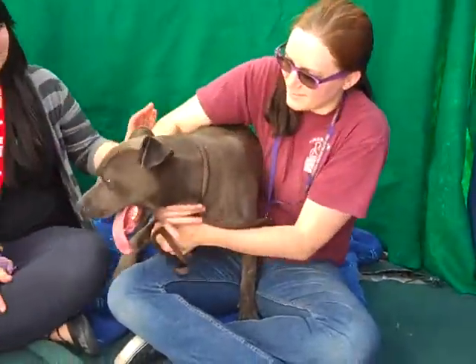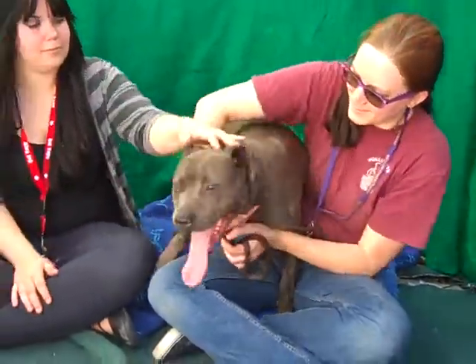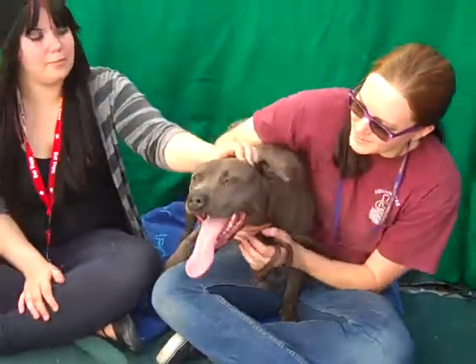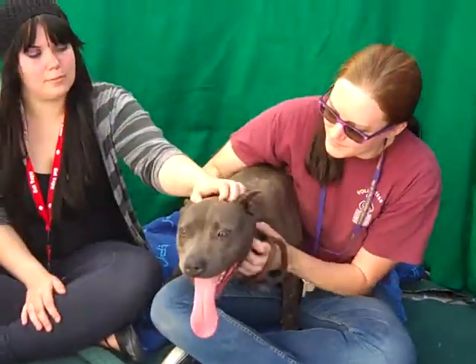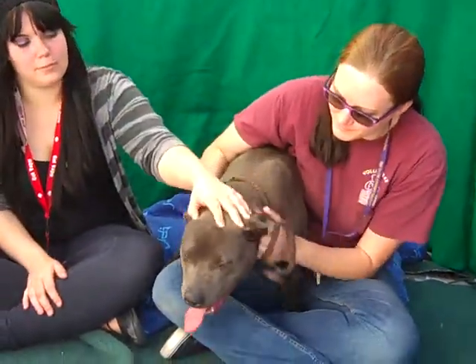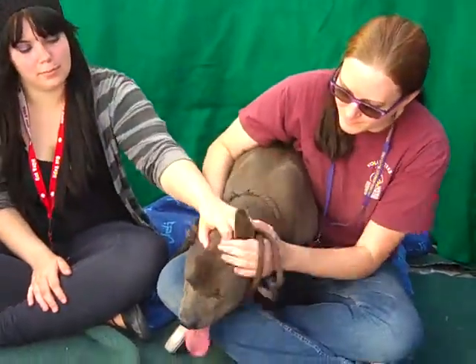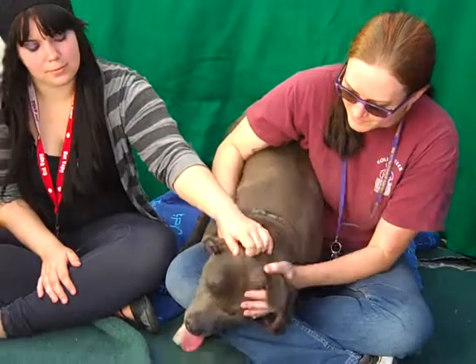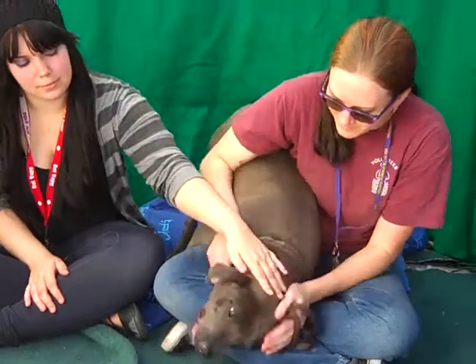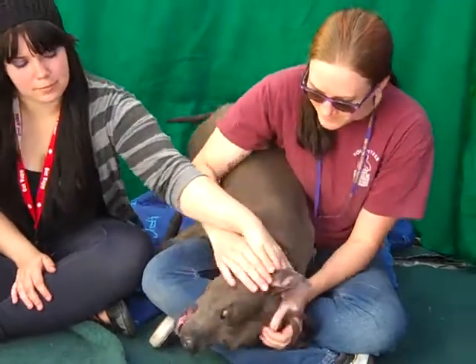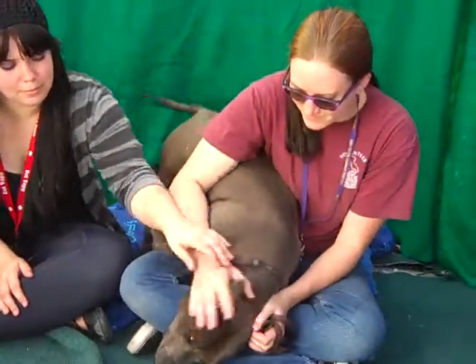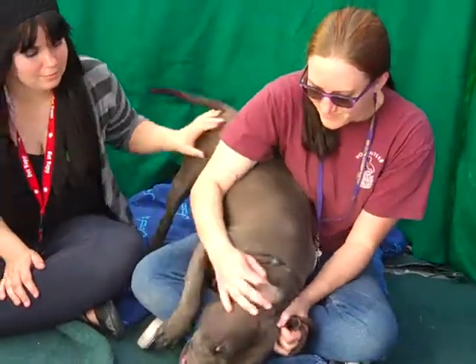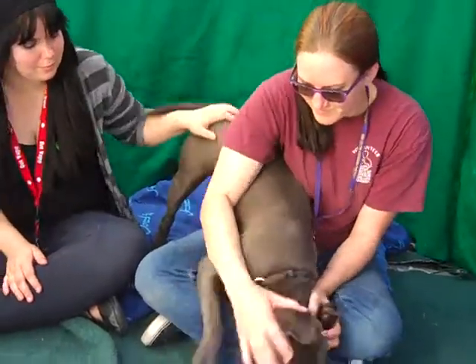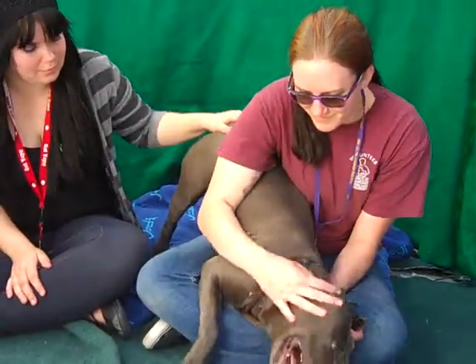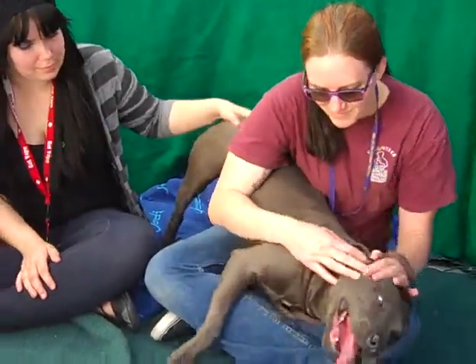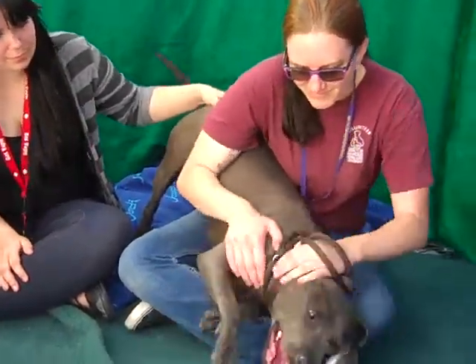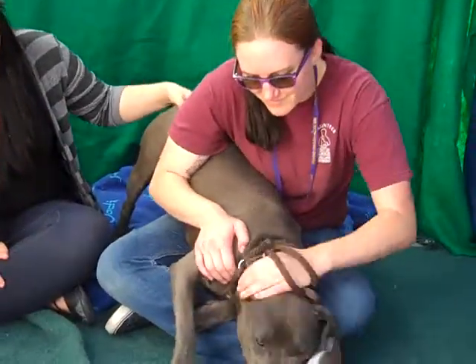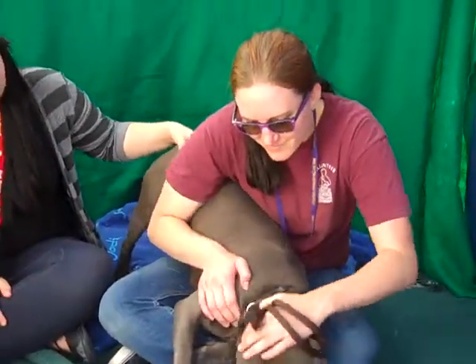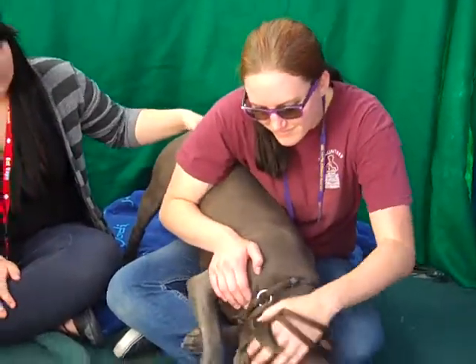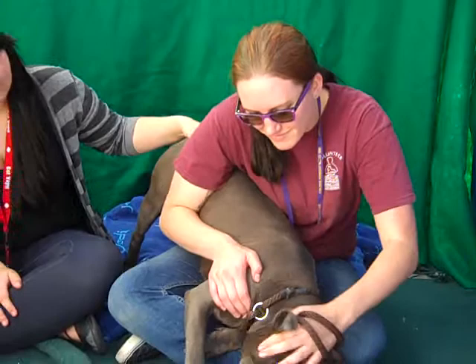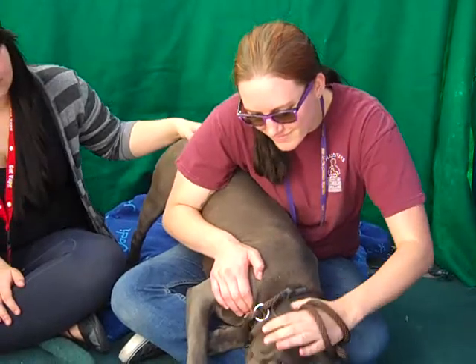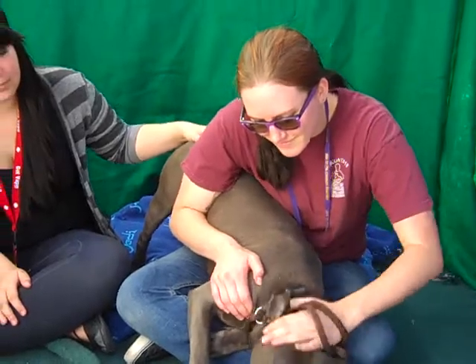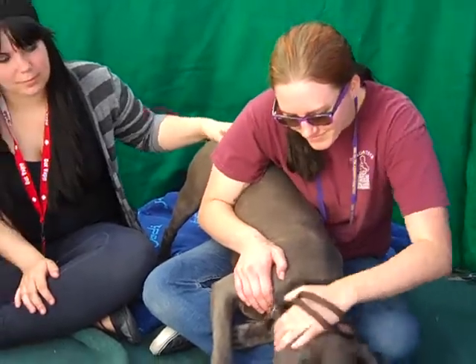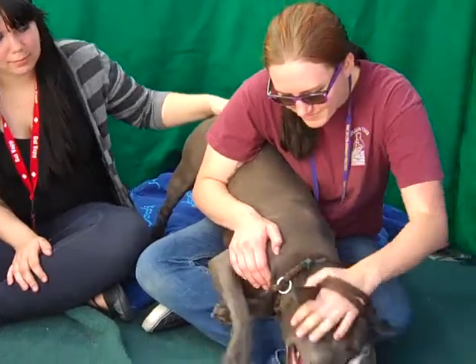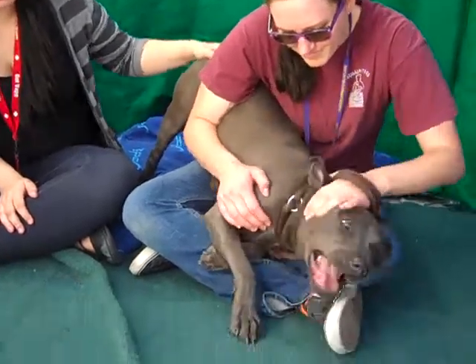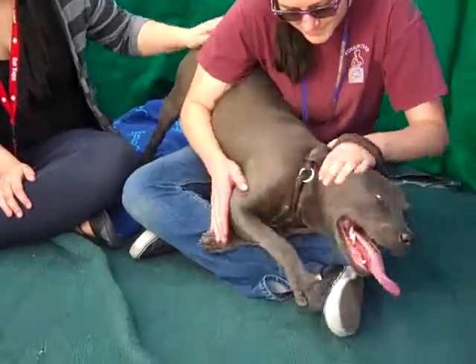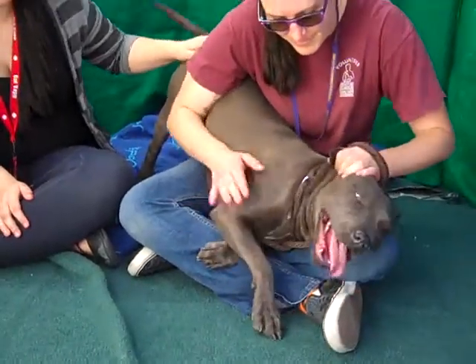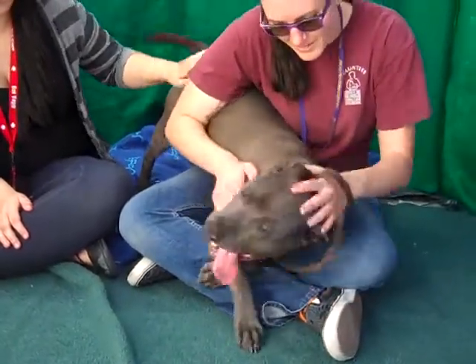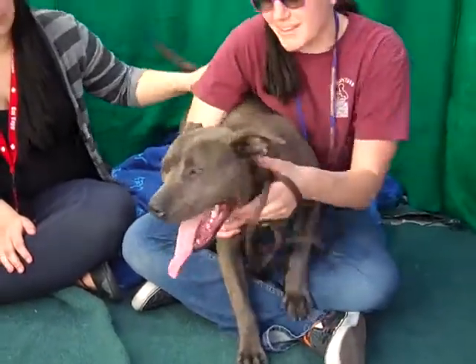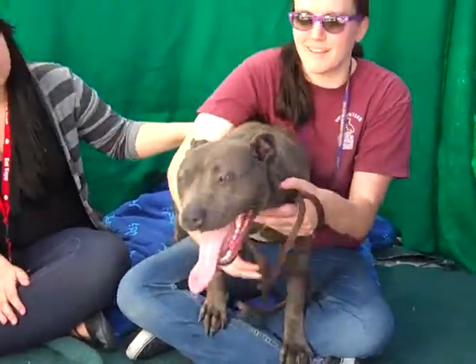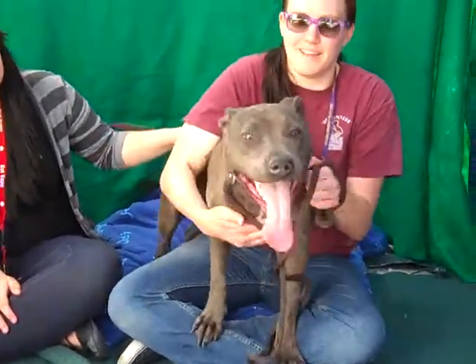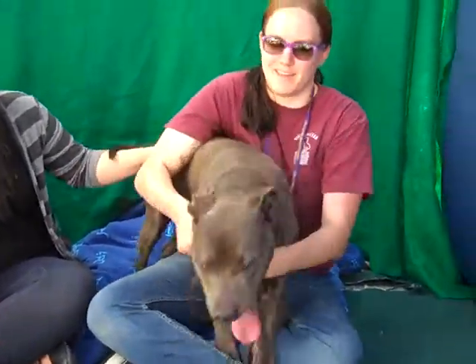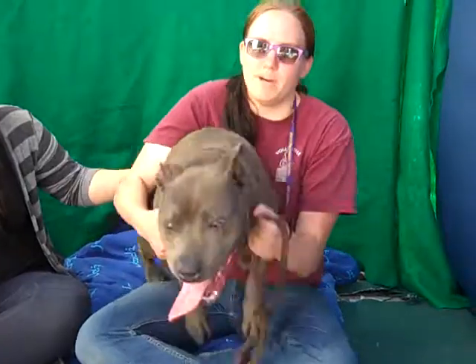She's about 55 pounds but she's a strong girl and she's very playful. She will definitely need an active home. Let me let Anna, our volunteer, tell you a little bit more about Miss Sandy since she's had her out of the kennel.